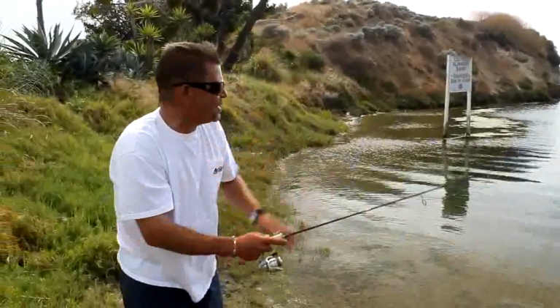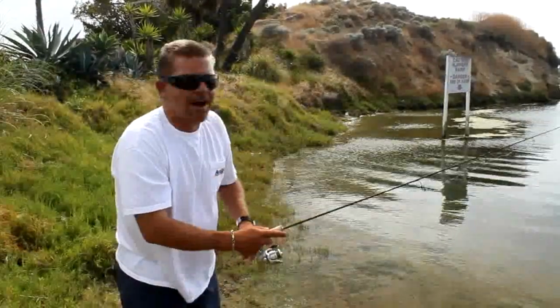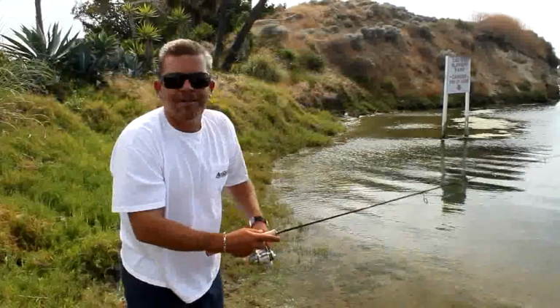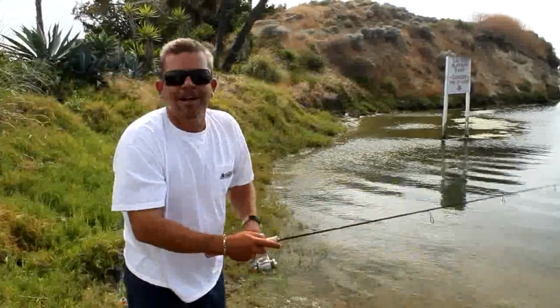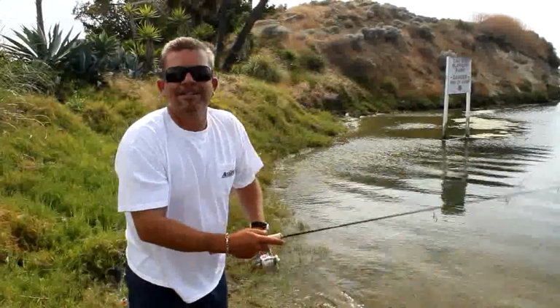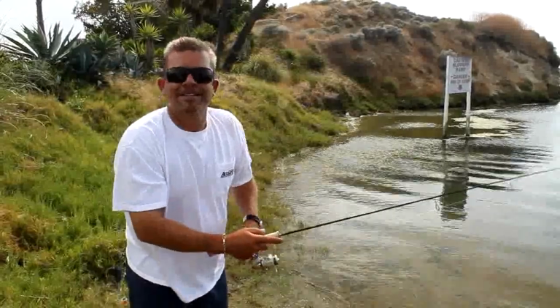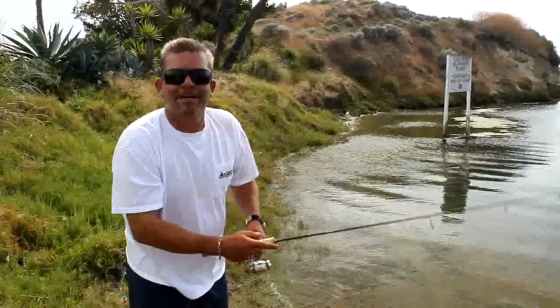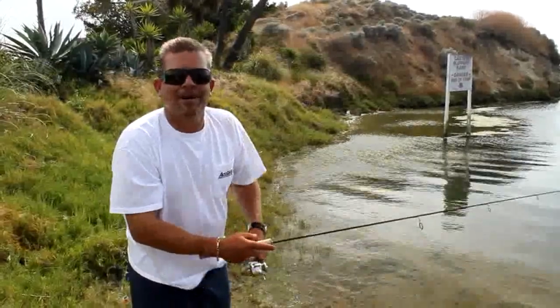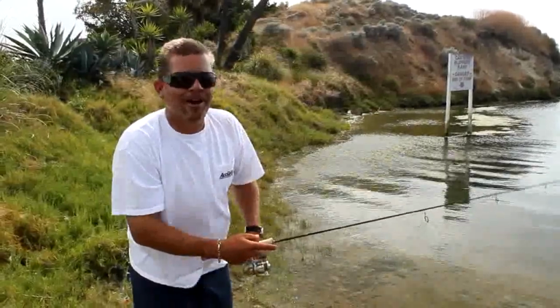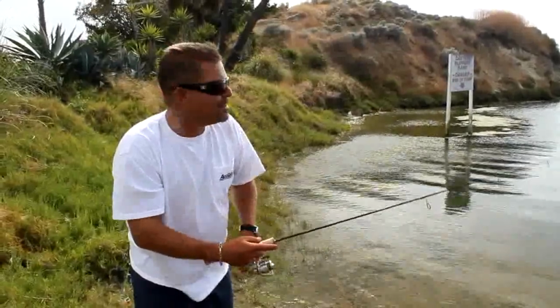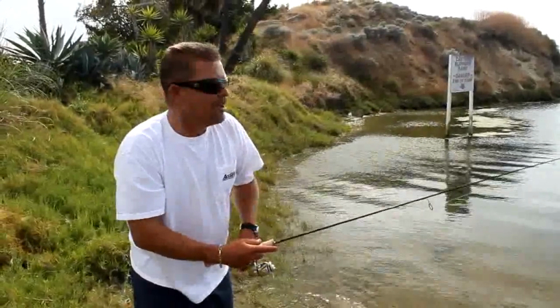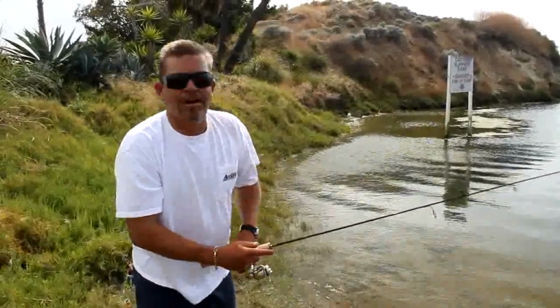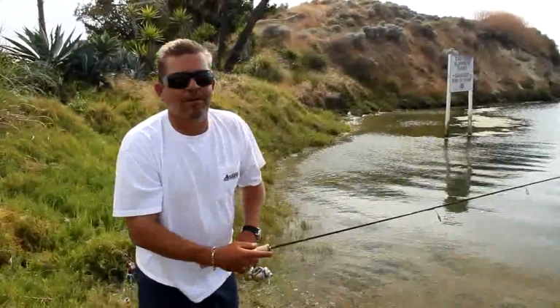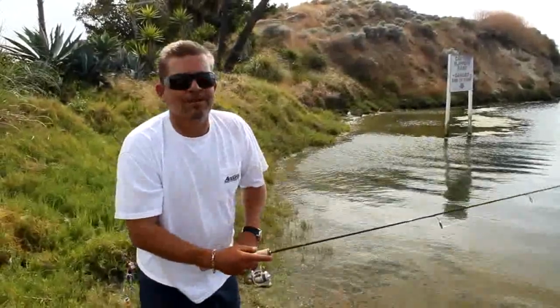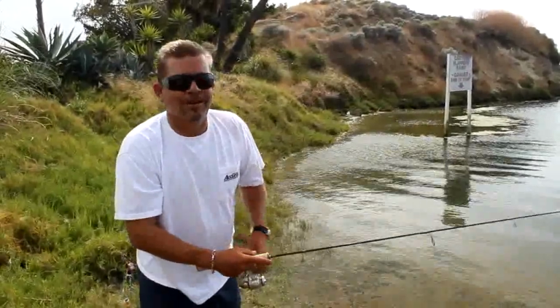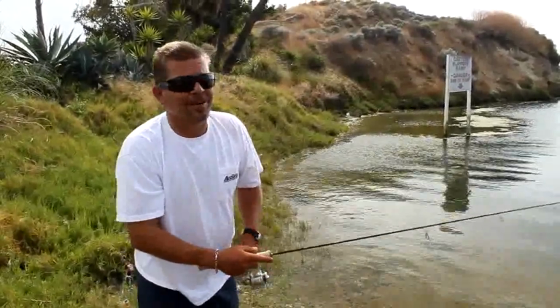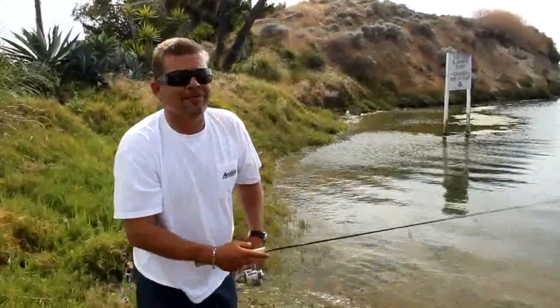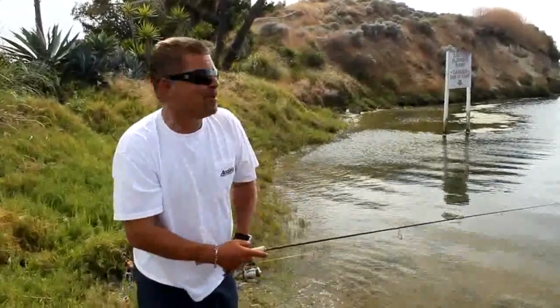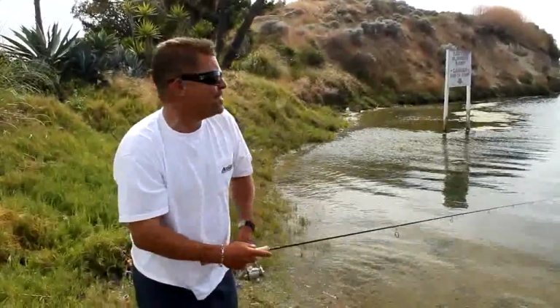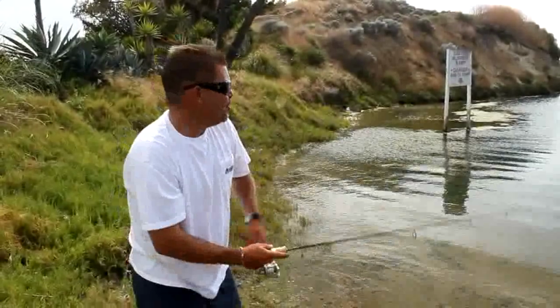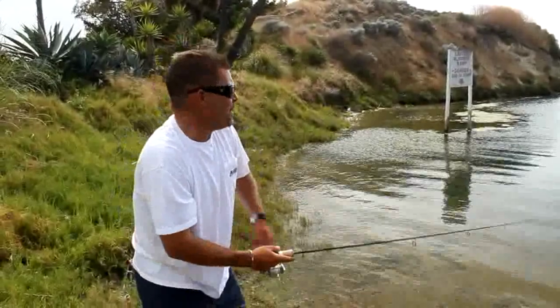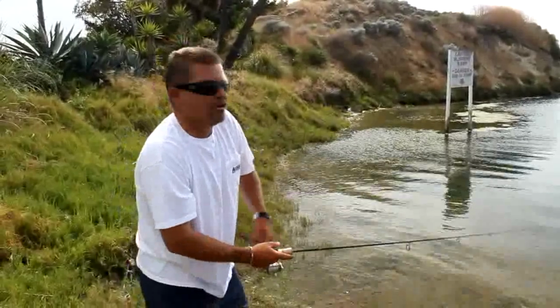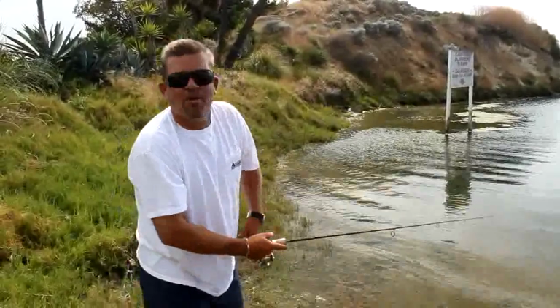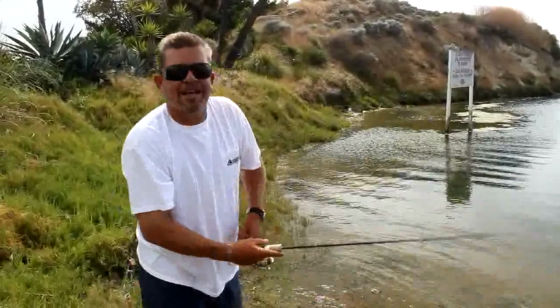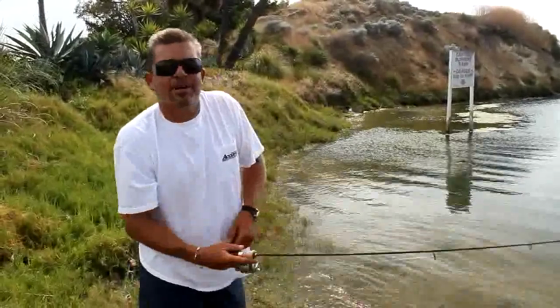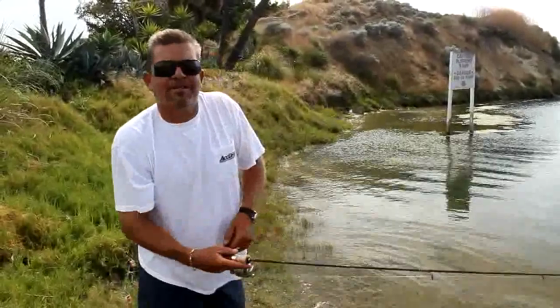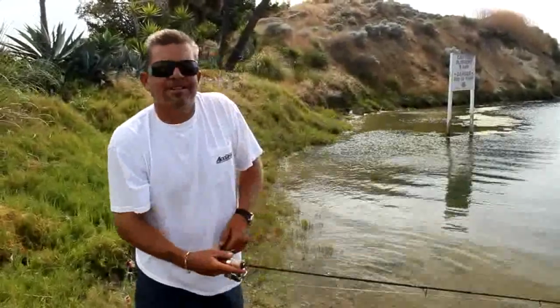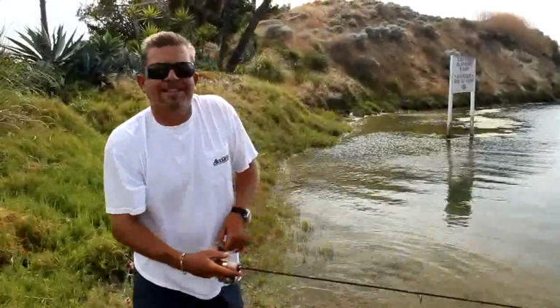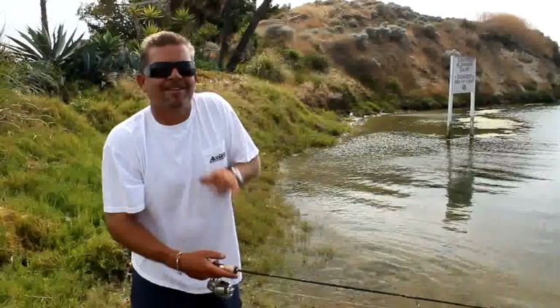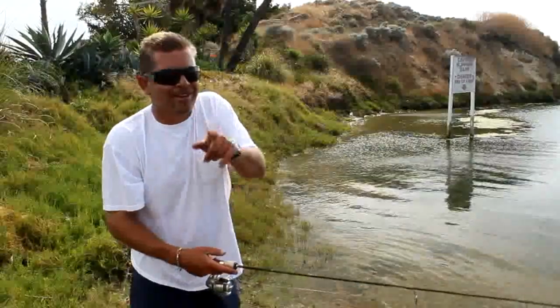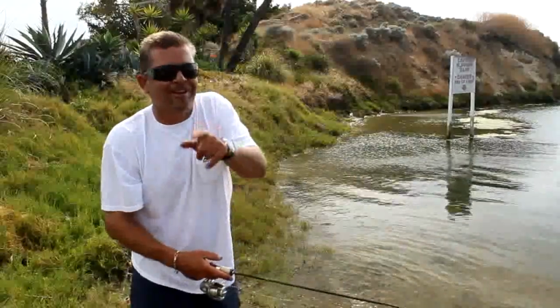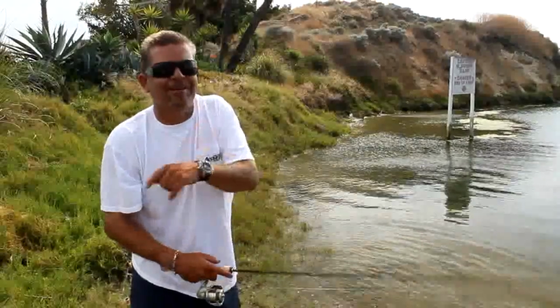It's sunk to the bottom. I'm just going to take a couple small cranks and wind it real, real slow. And I'll tell you what, that fish bites — you just make sure you wind down and bring that rod tight and set the hook, you're going to hook them.